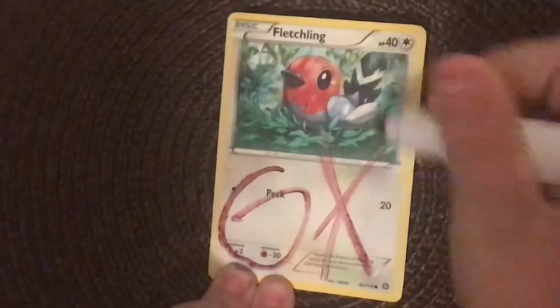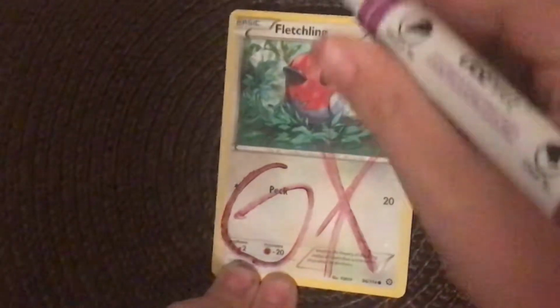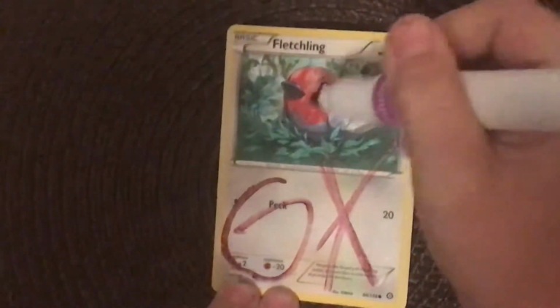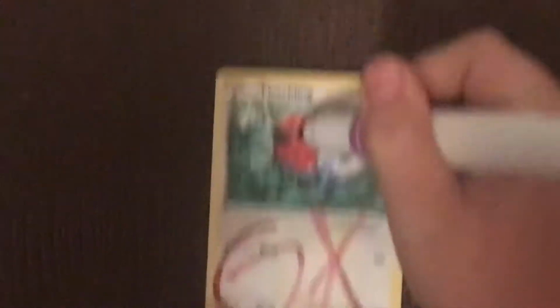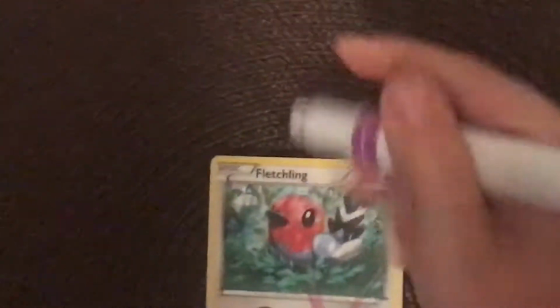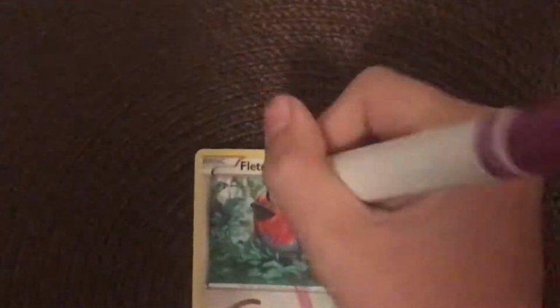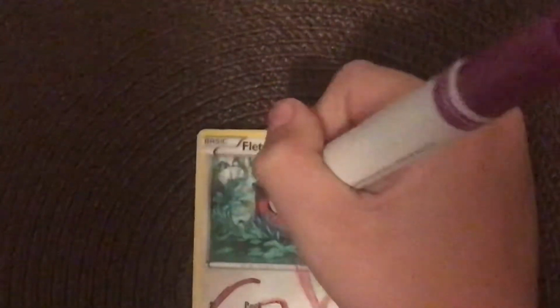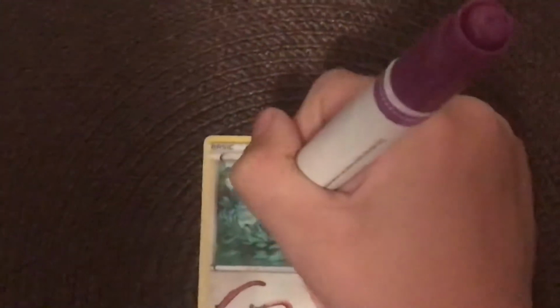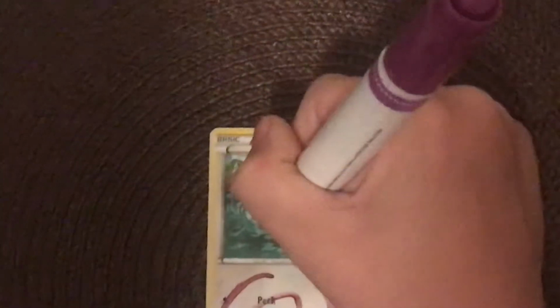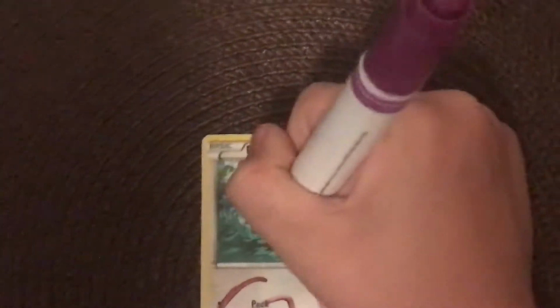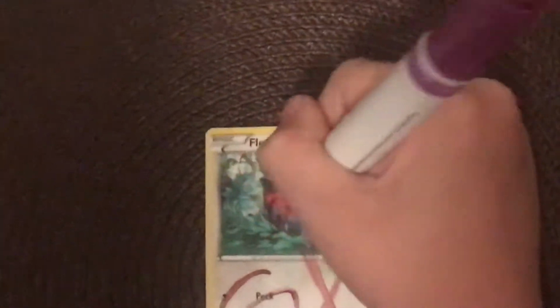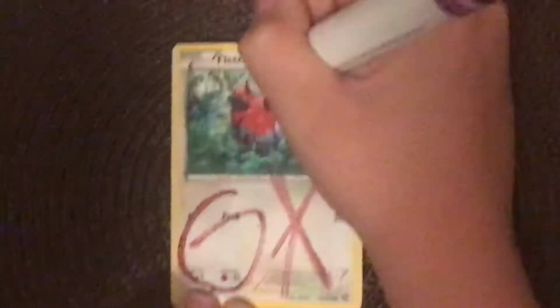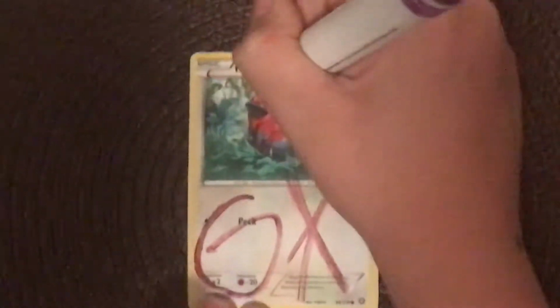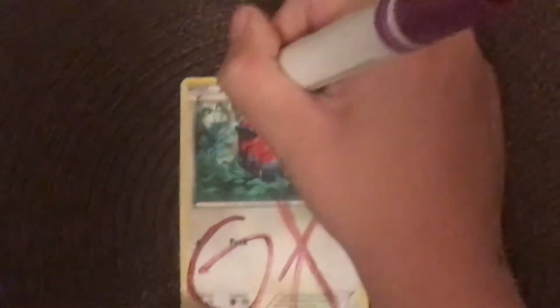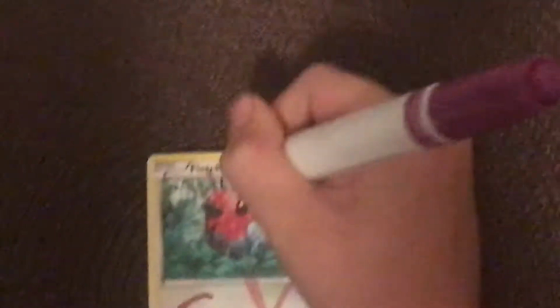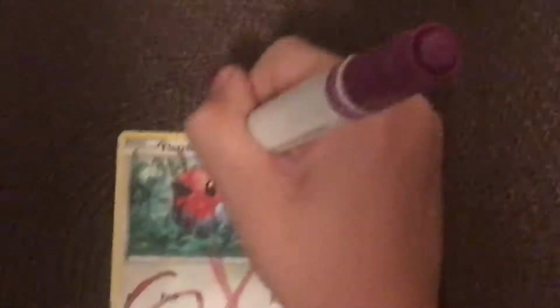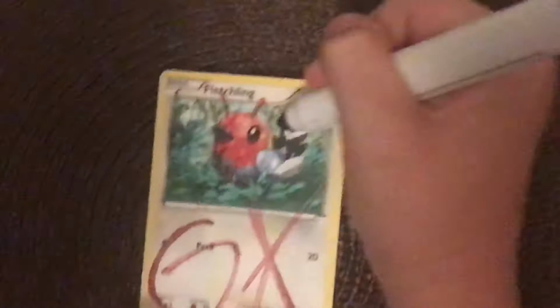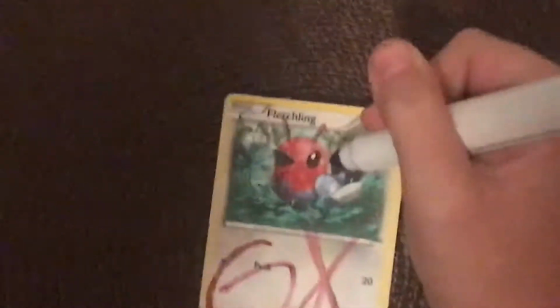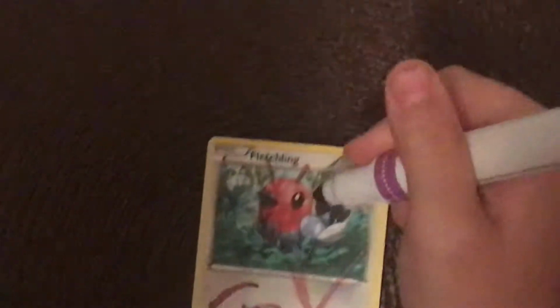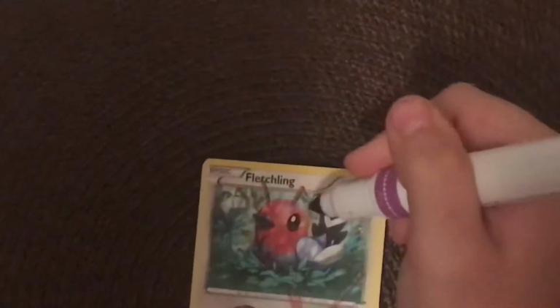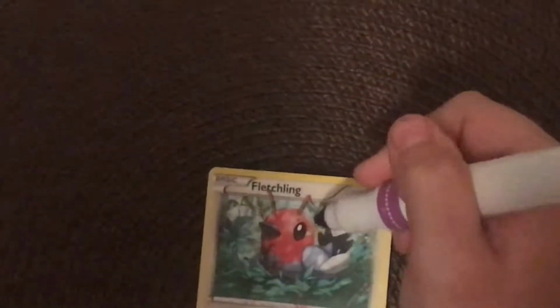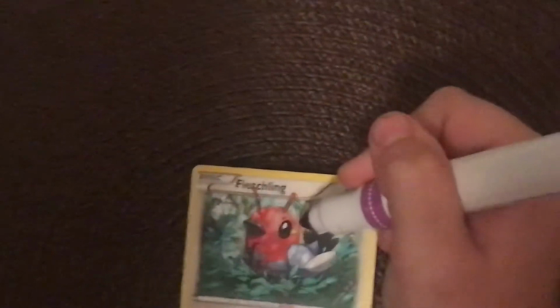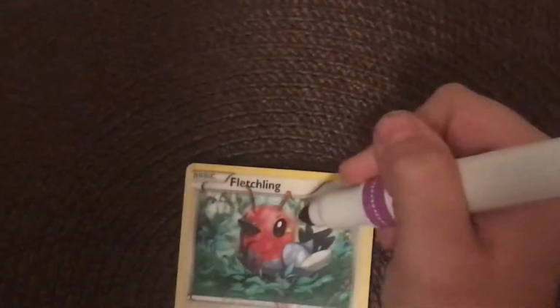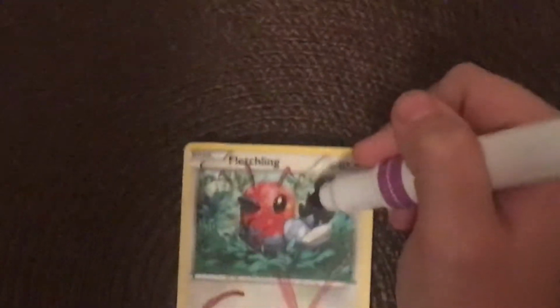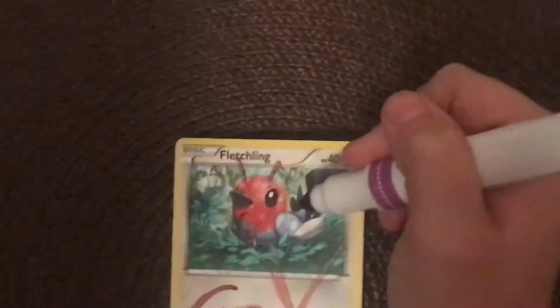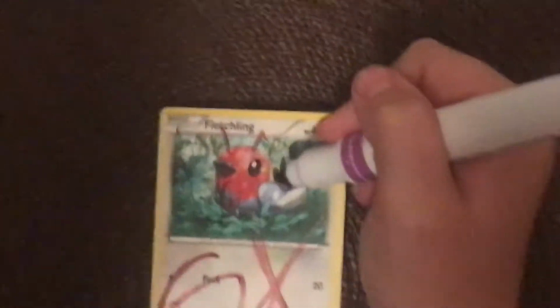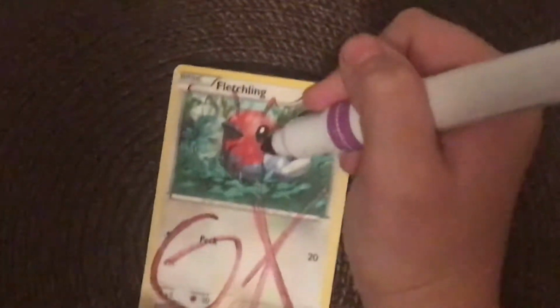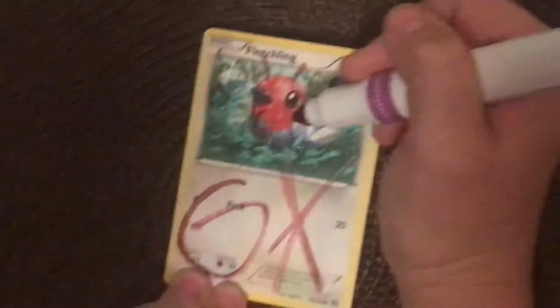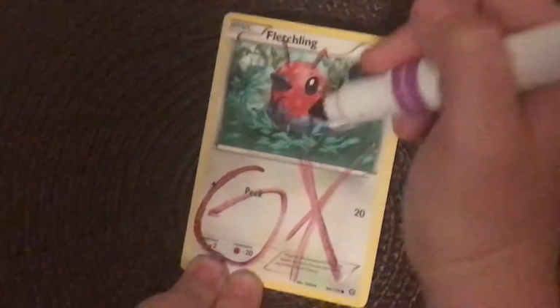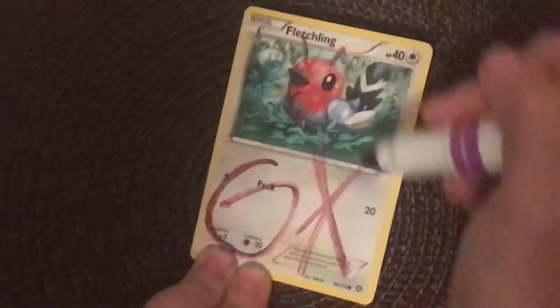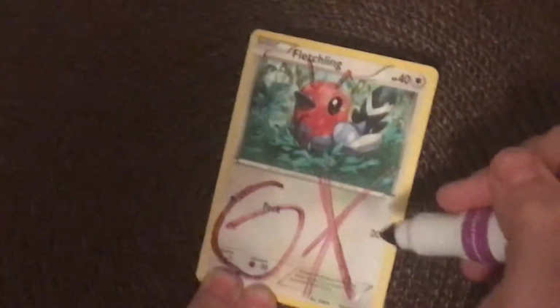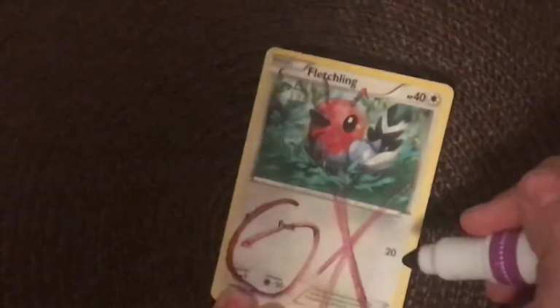And then instantly, it grows a beard and grows horns, and now it's really, really strong. And that is how you make your Pokemon very, very strong.